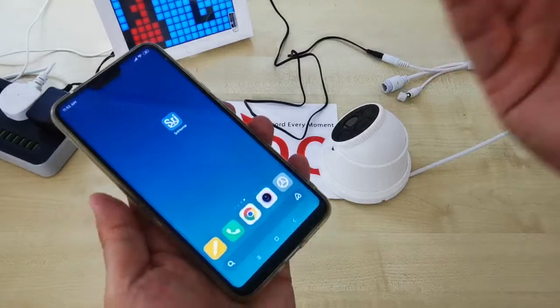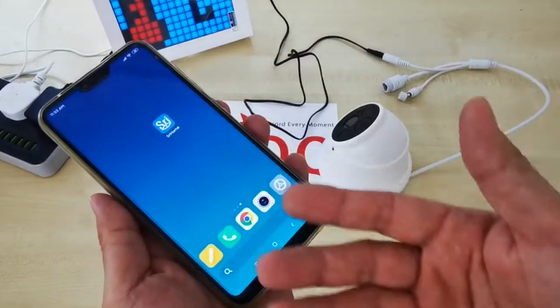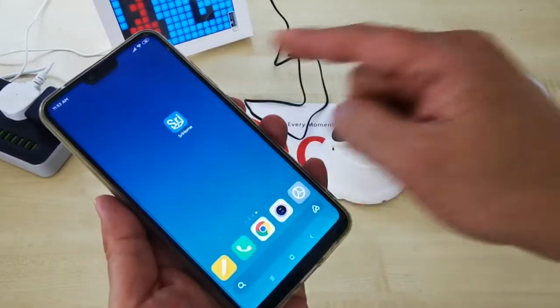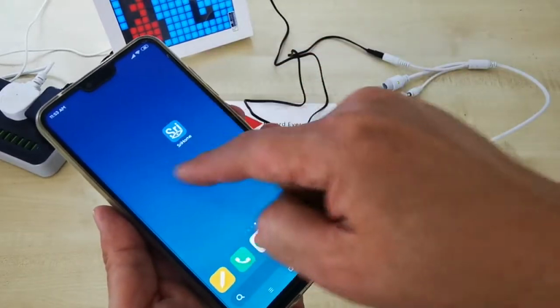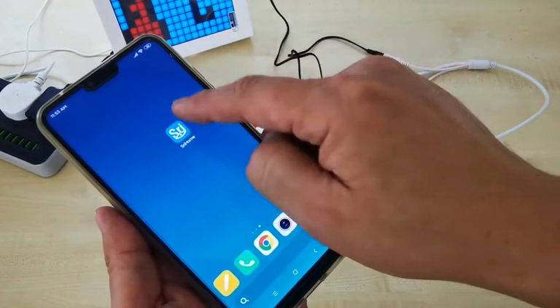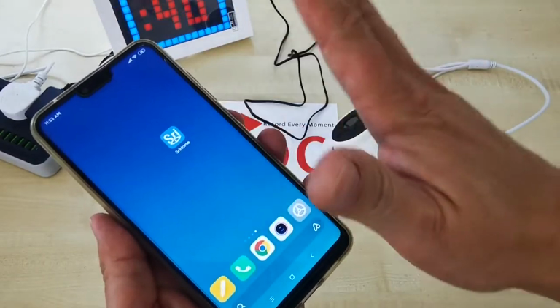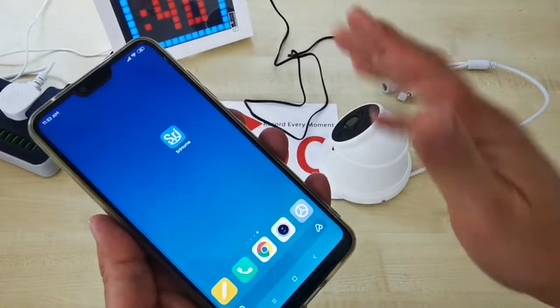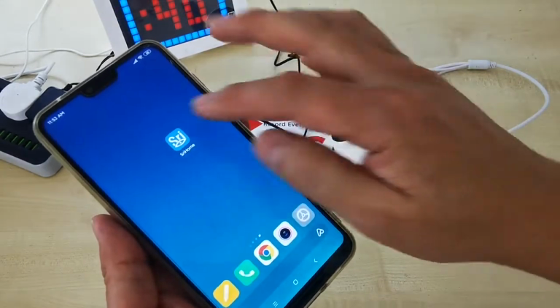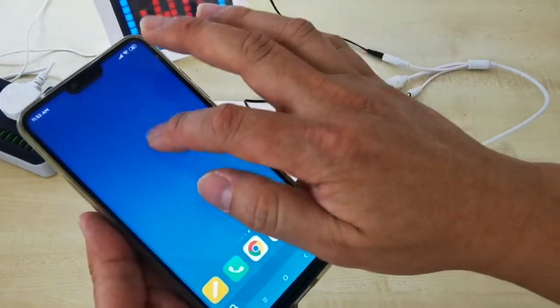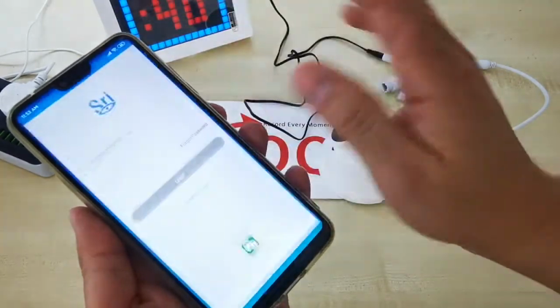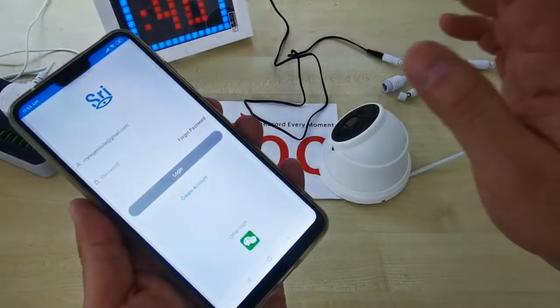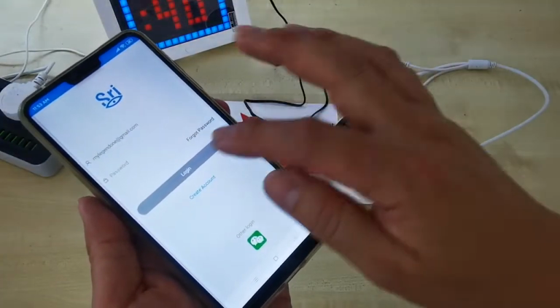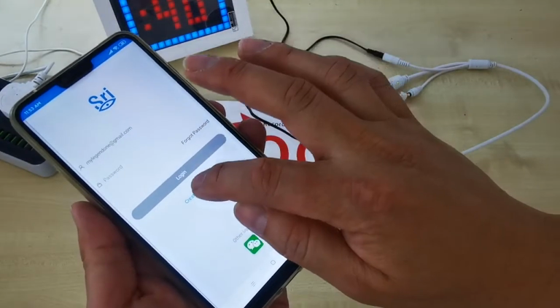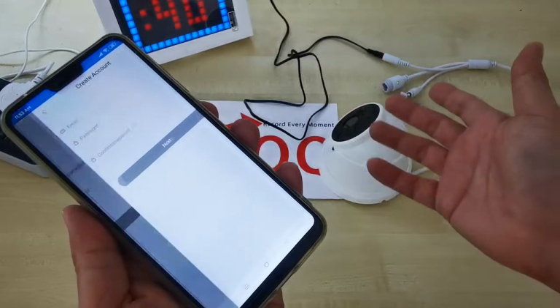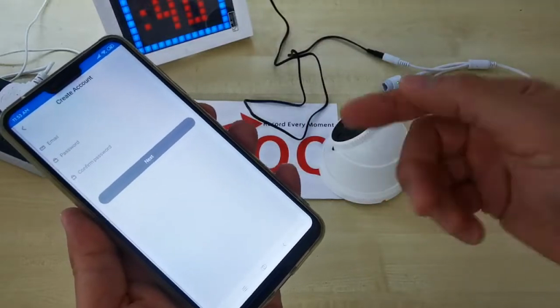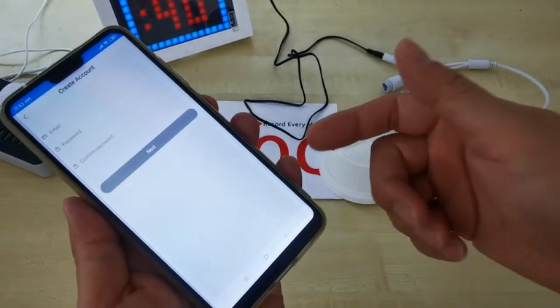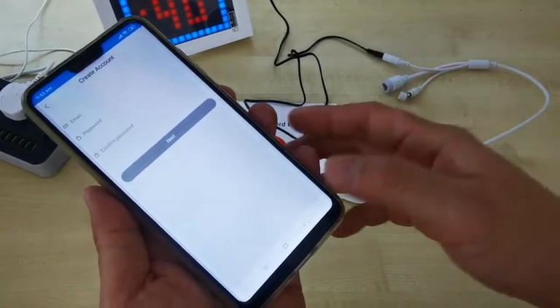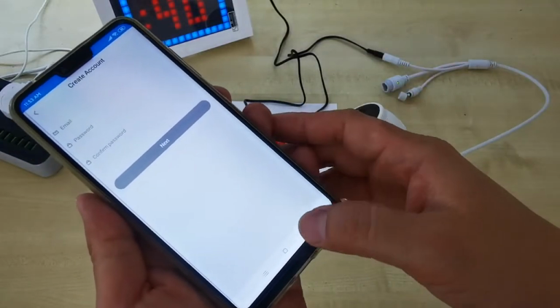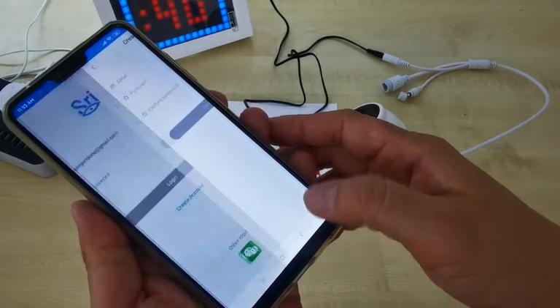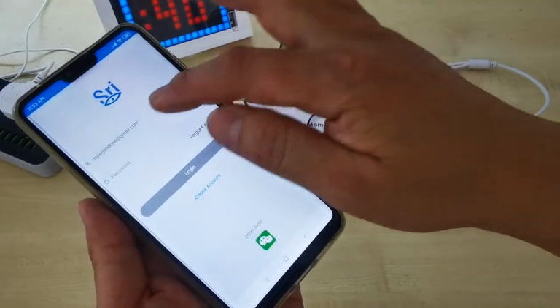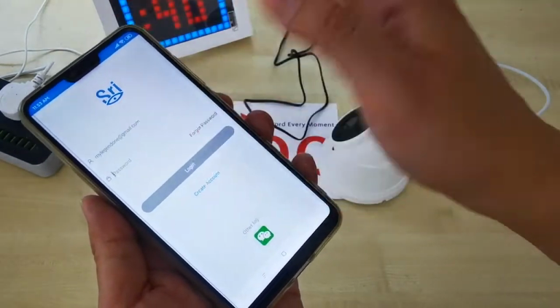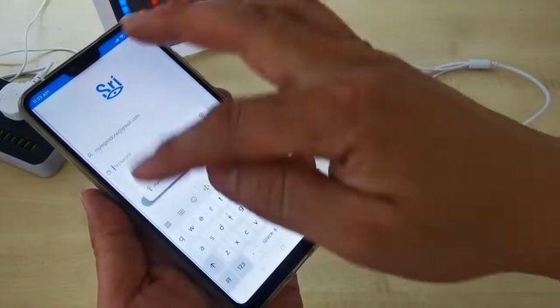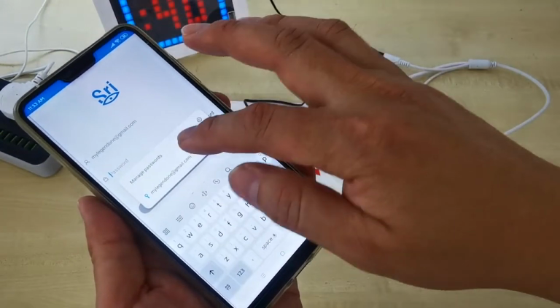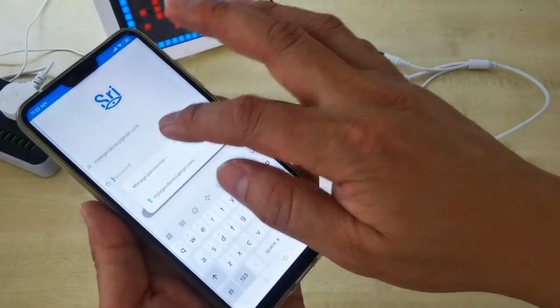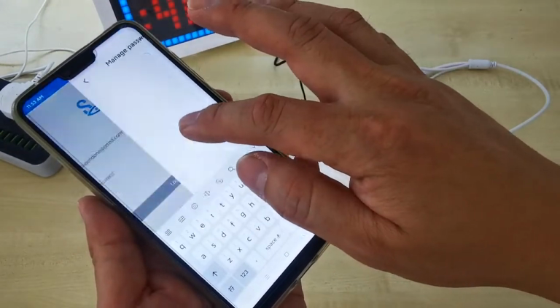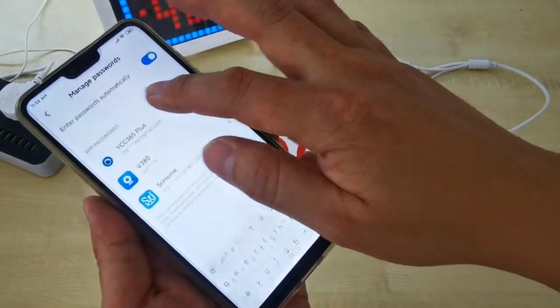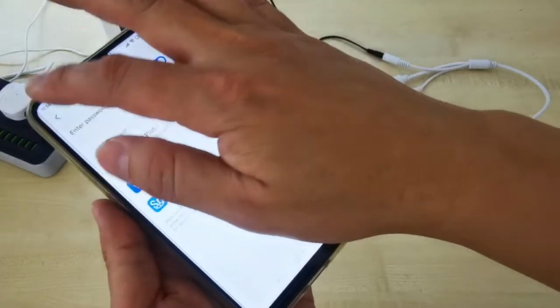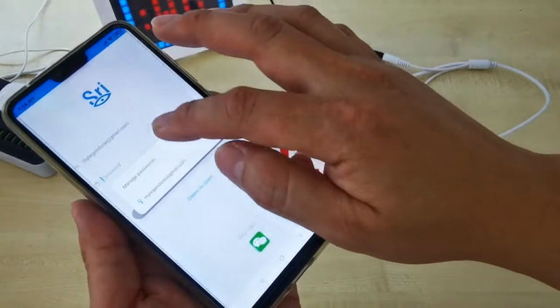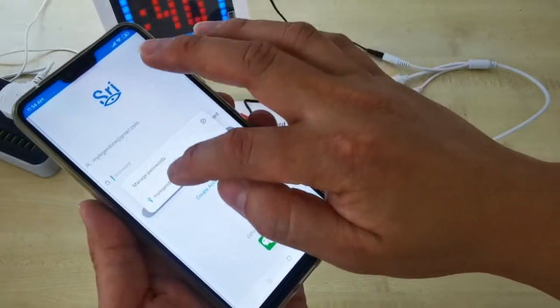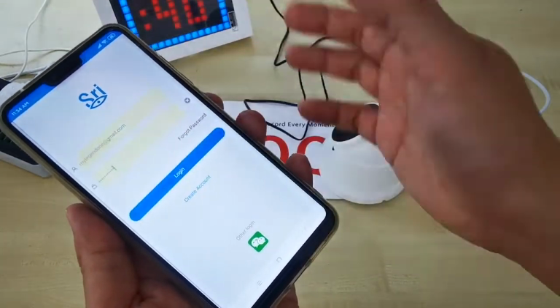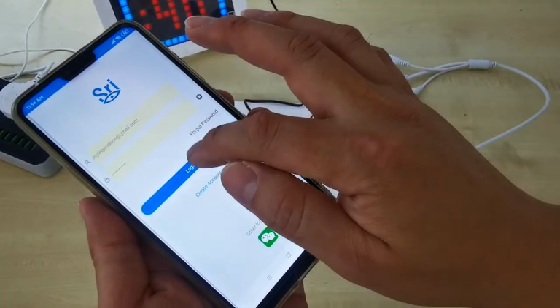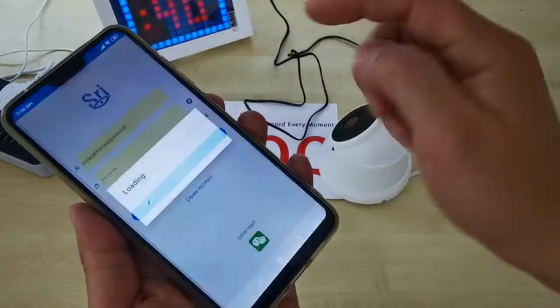While waiting for the CCTV to start, take out your phone. Make sure you download the 3 Home app. After downloading, make sure you create an account if you don't have one. Log into the account first.